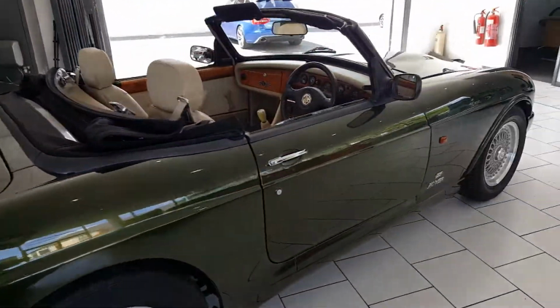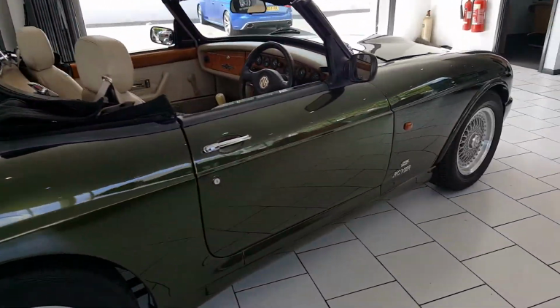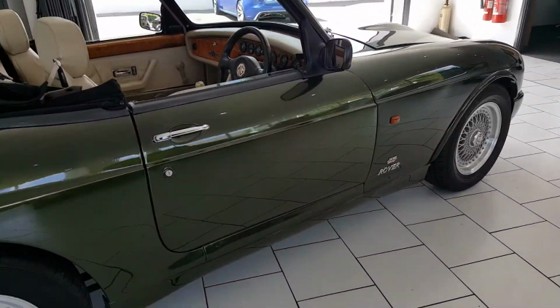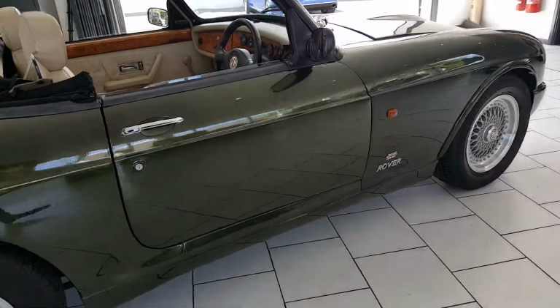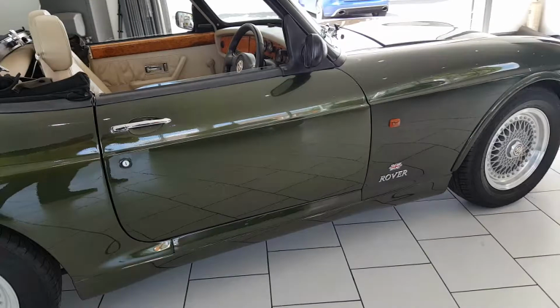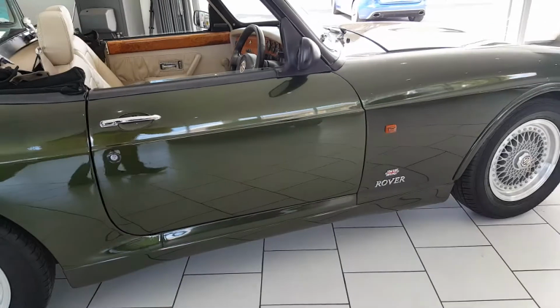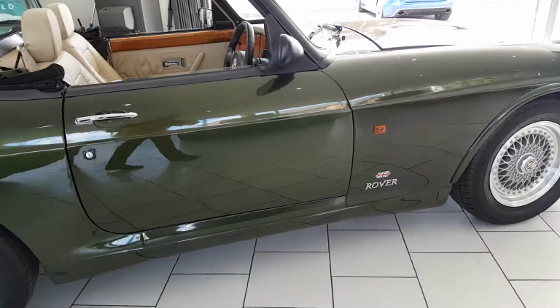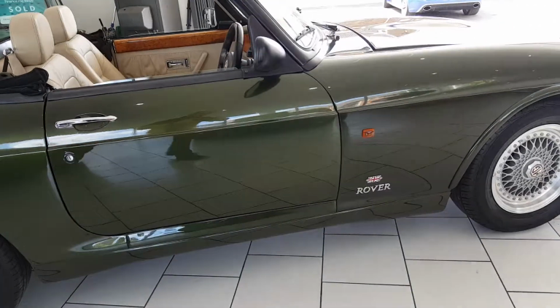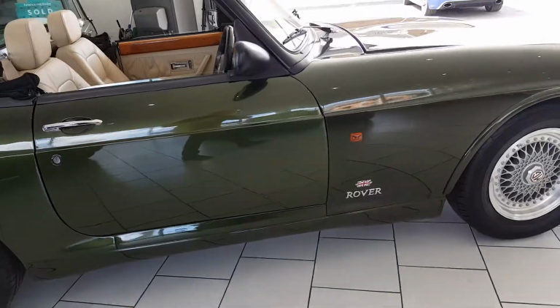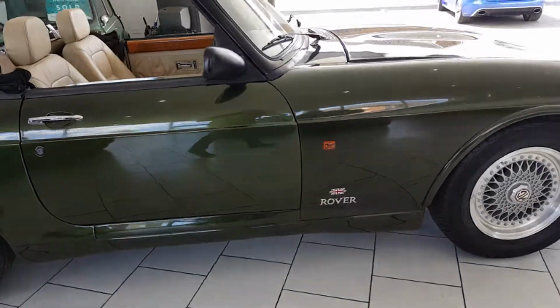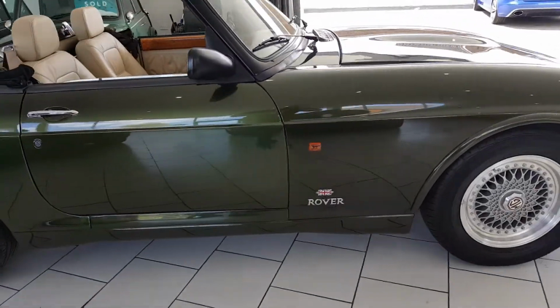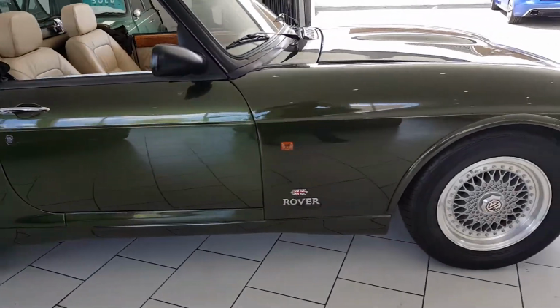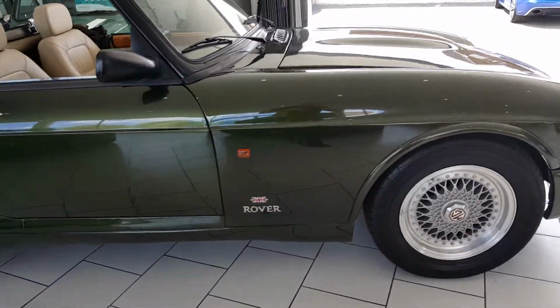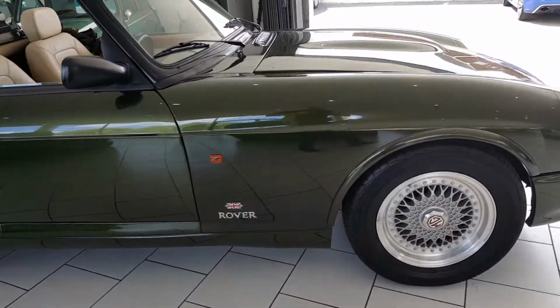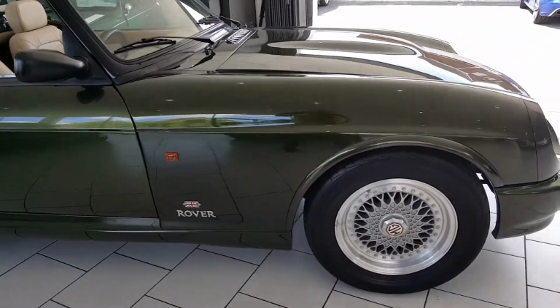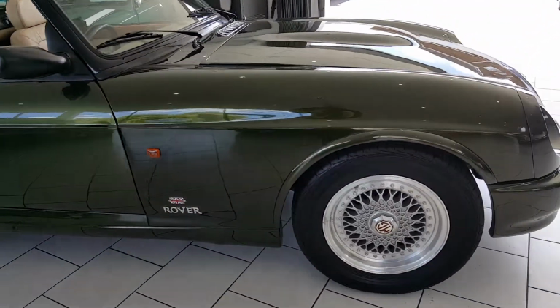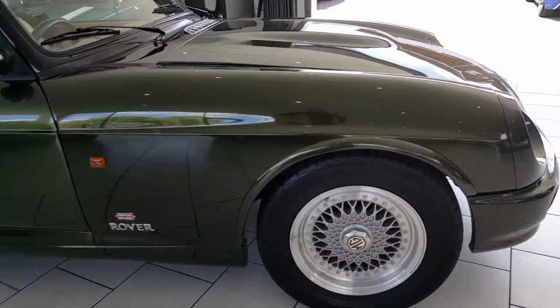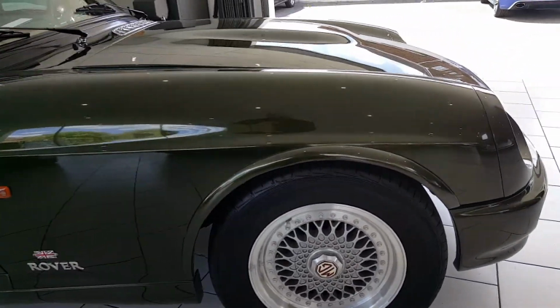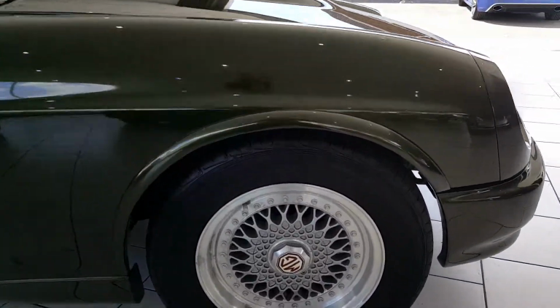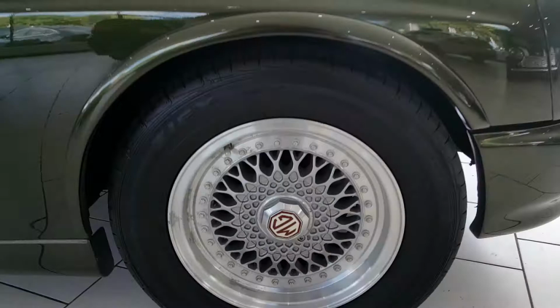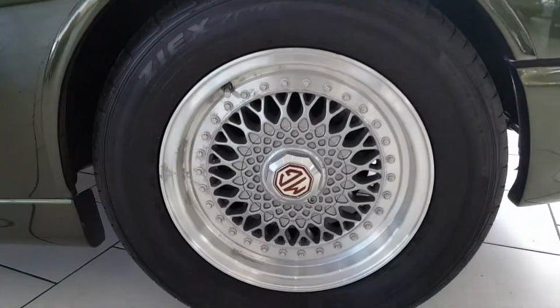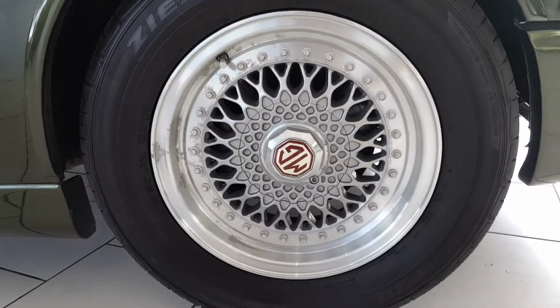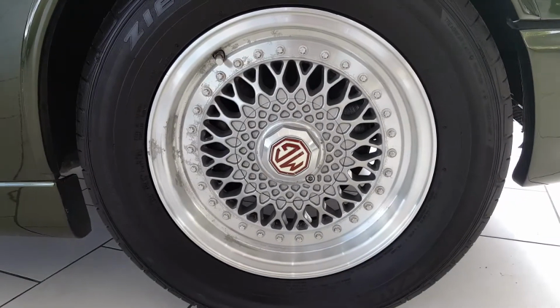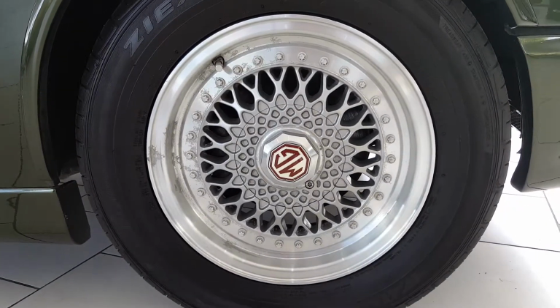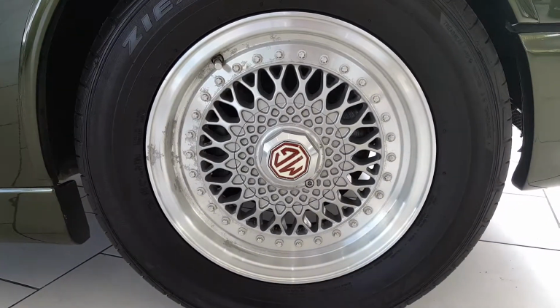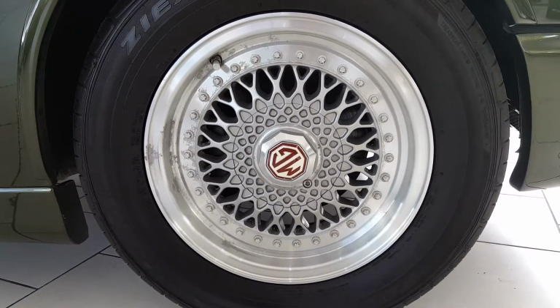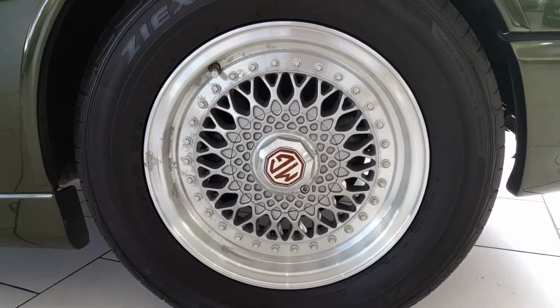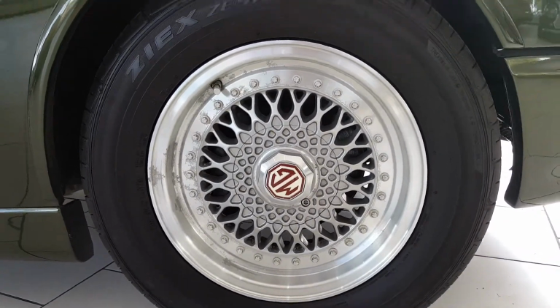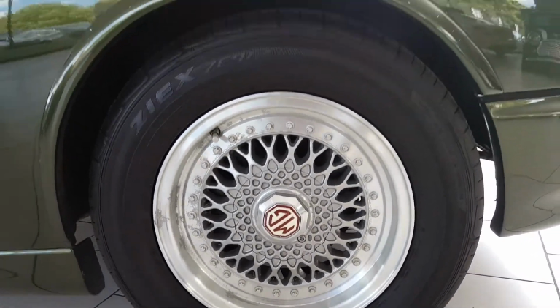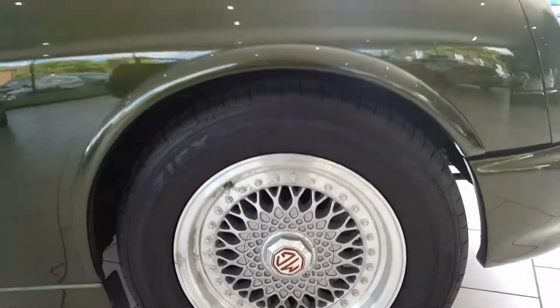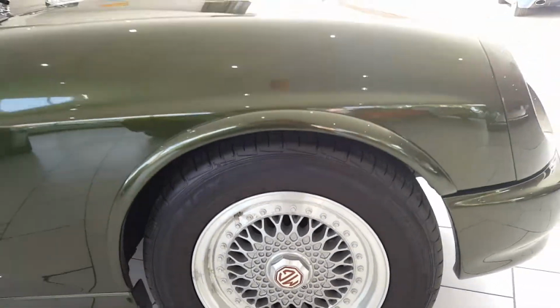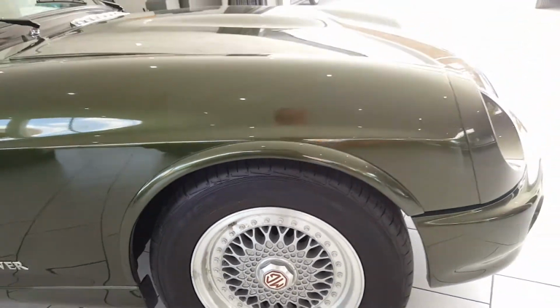It's in absolutely fantastic condition. It comes finished in this beautiful wood-coat green. The car has its original split-rim alloy wheels, all with excellent Falcon tyres.